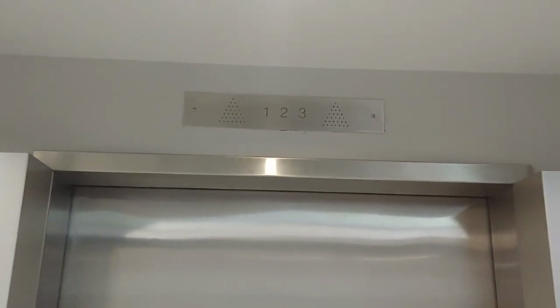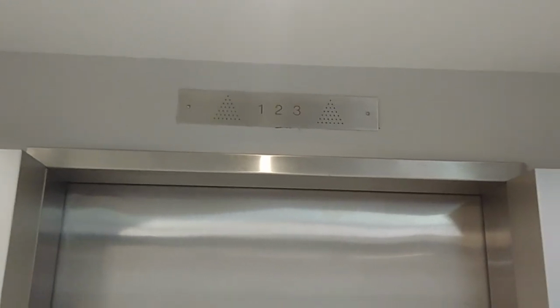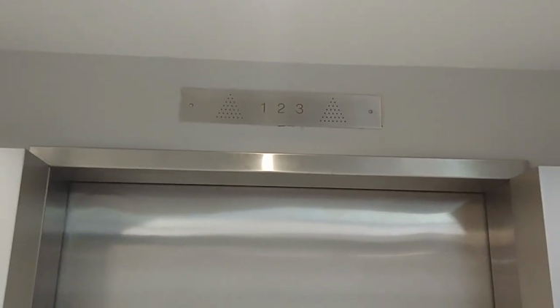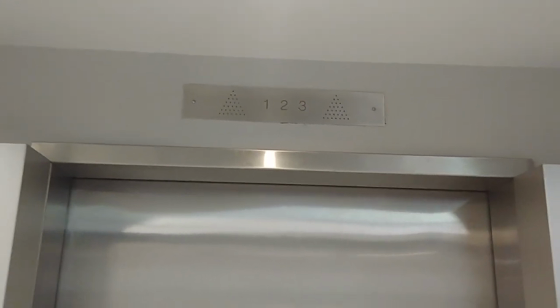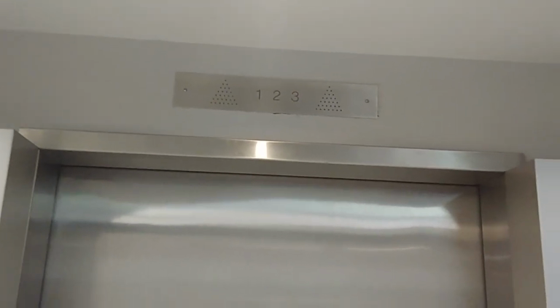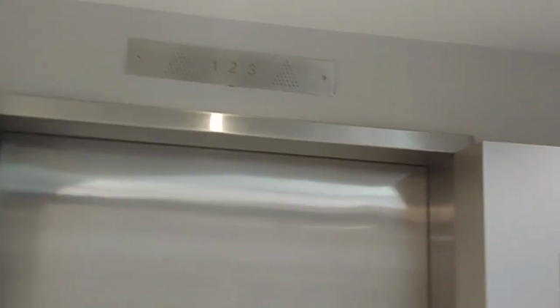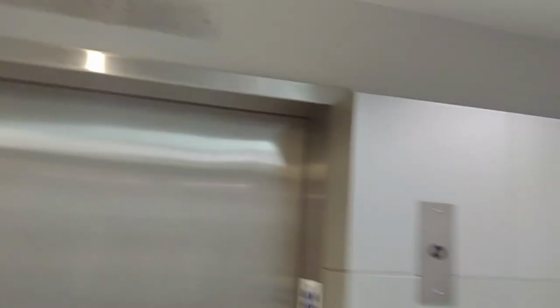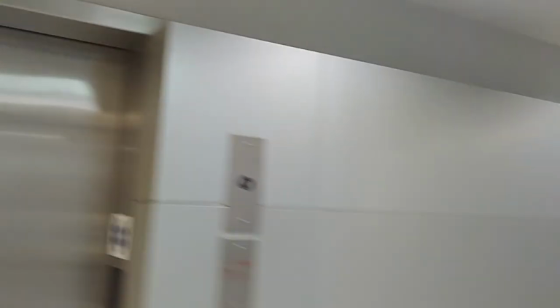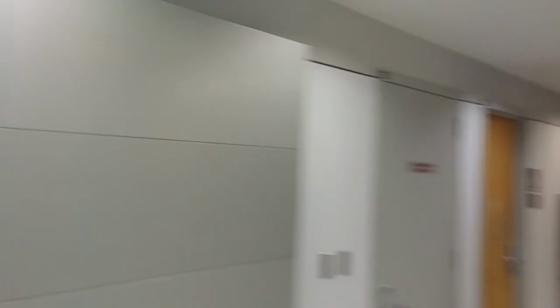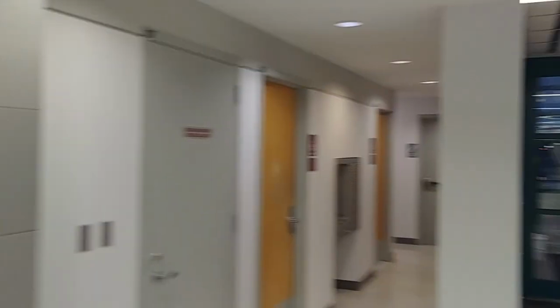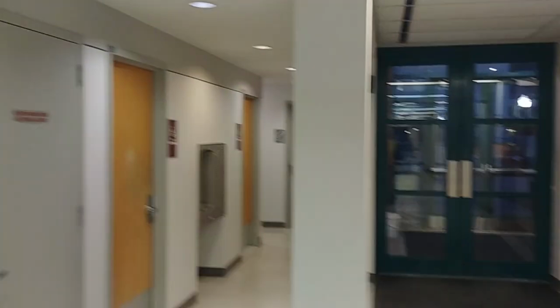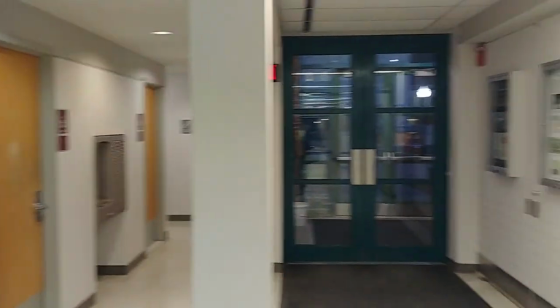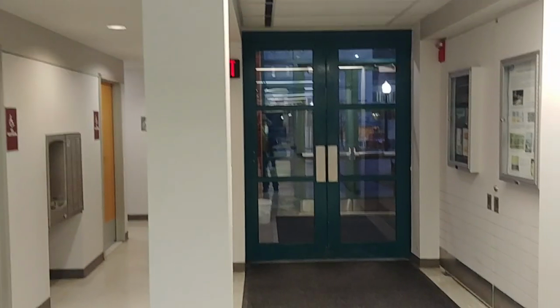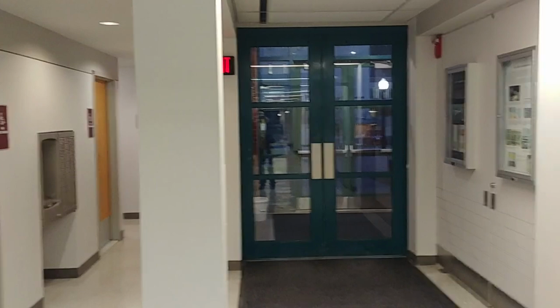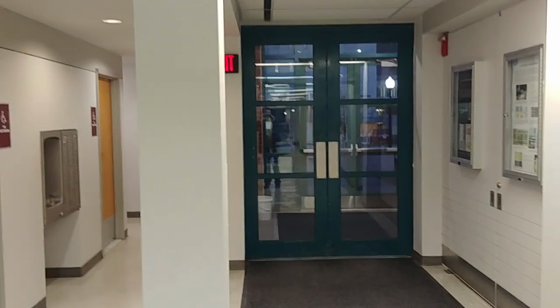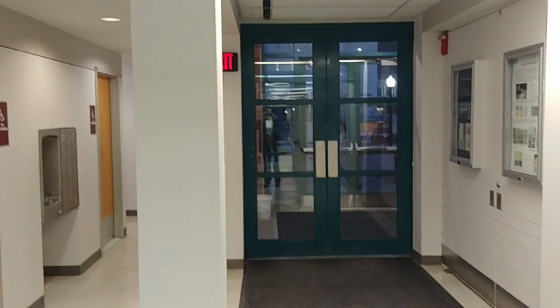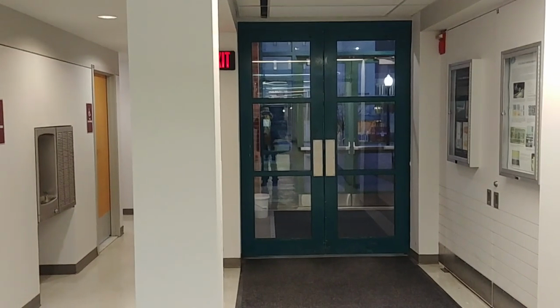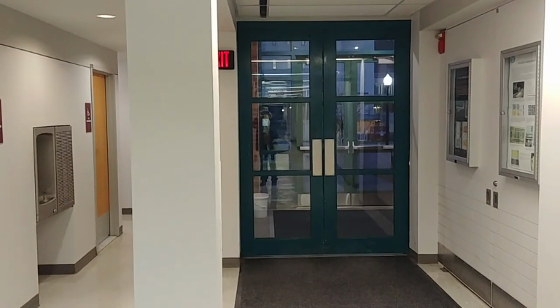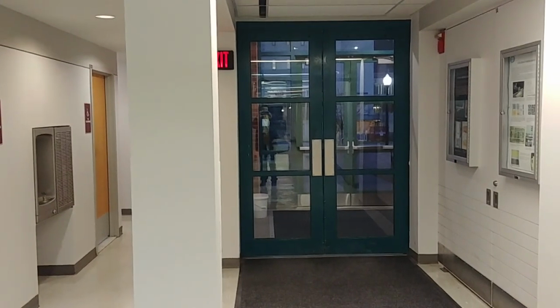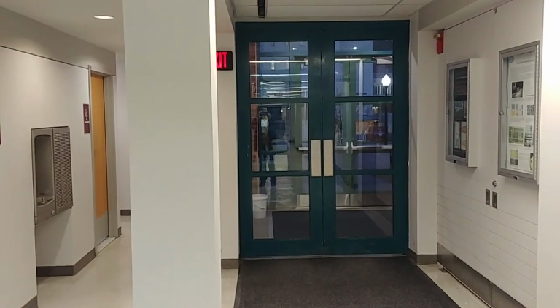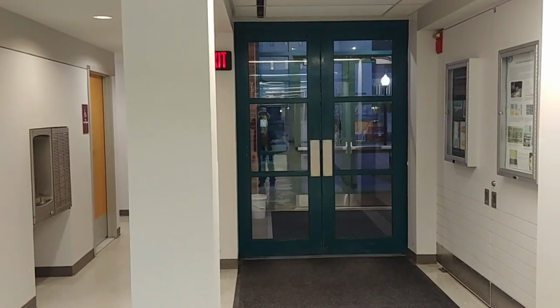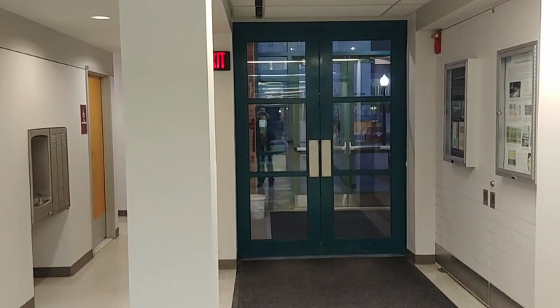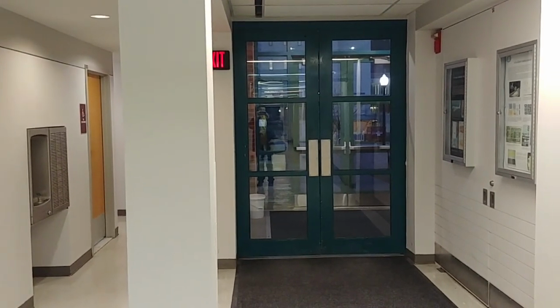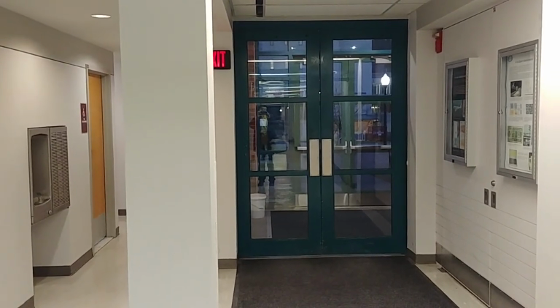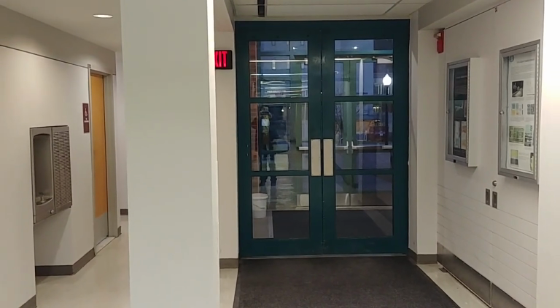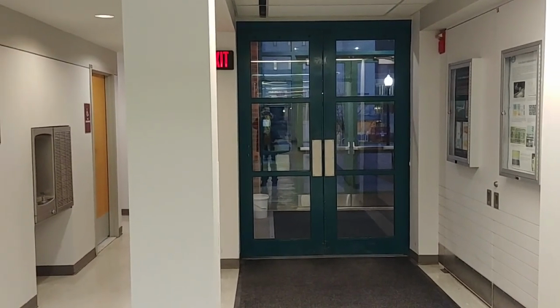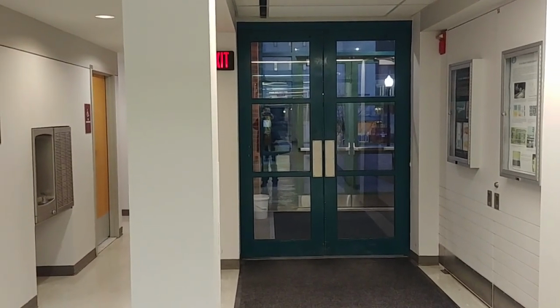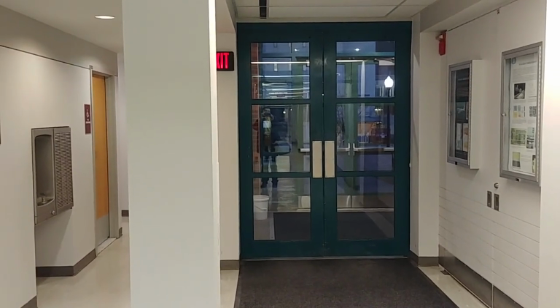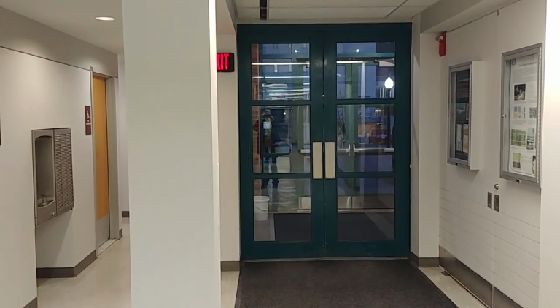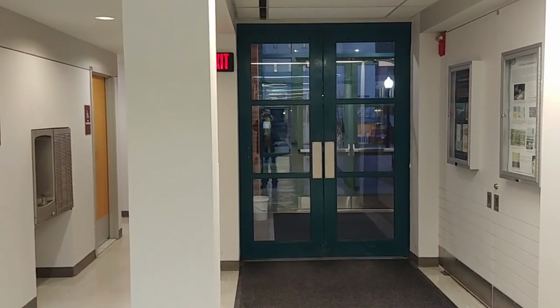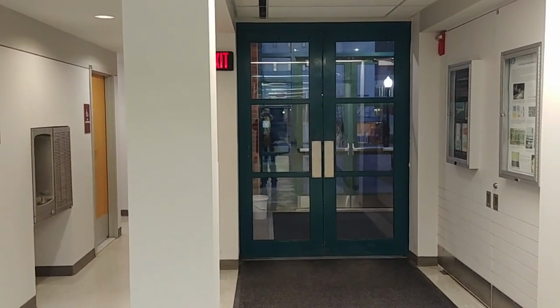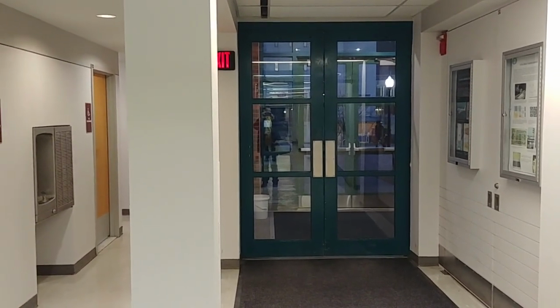It's got an epic motor. And this is a video of the elevator at the Cole Engineering Building, UMass Amherst, Massachusetts. I'm Max Passa. Thank you for watching. Bye.